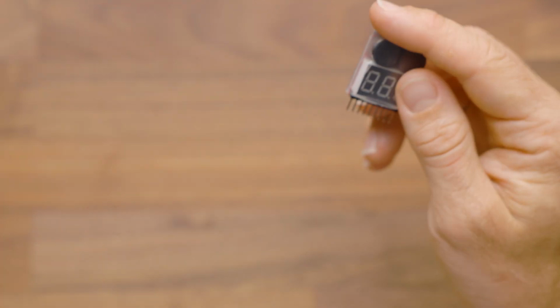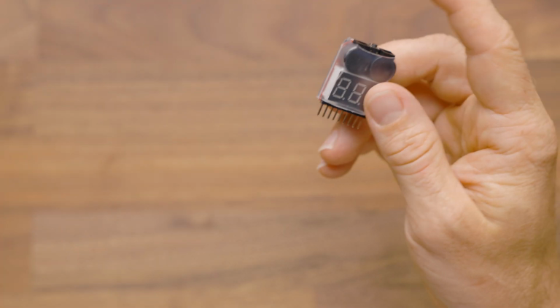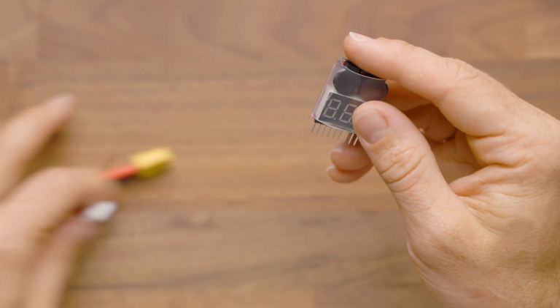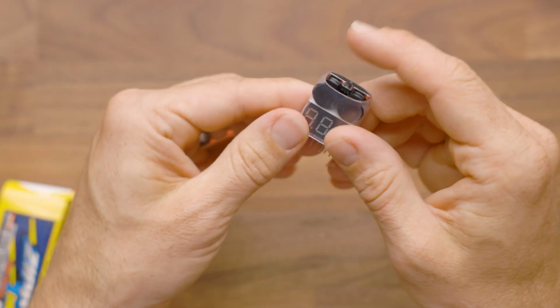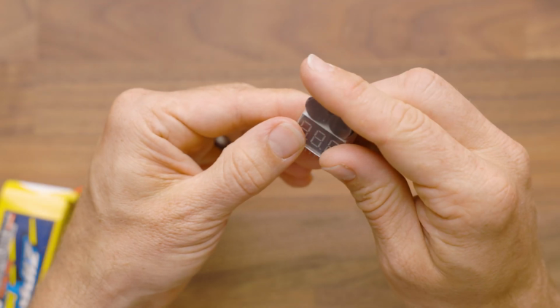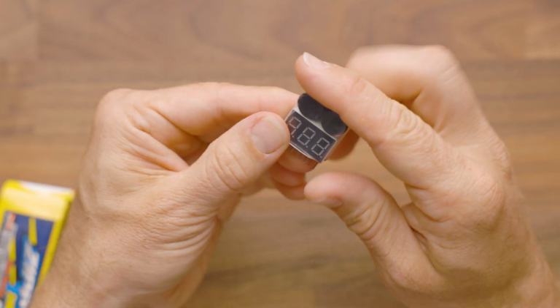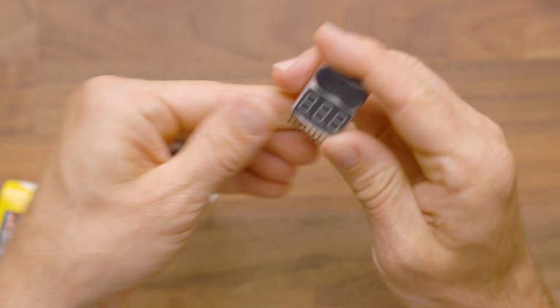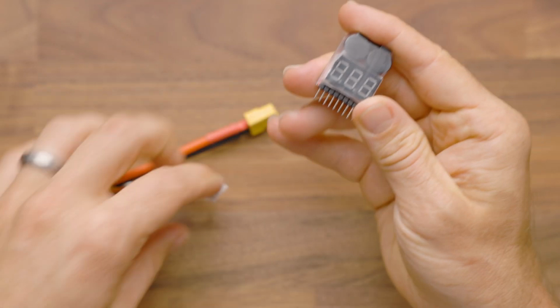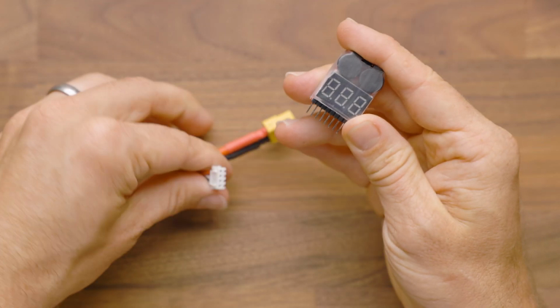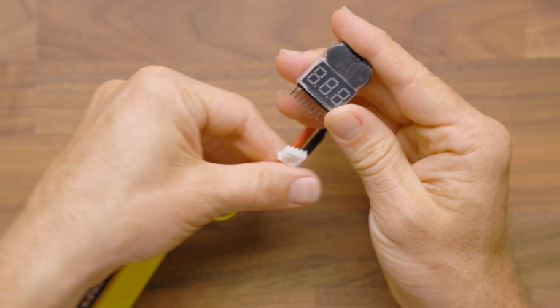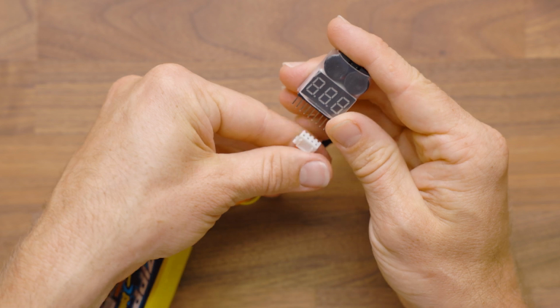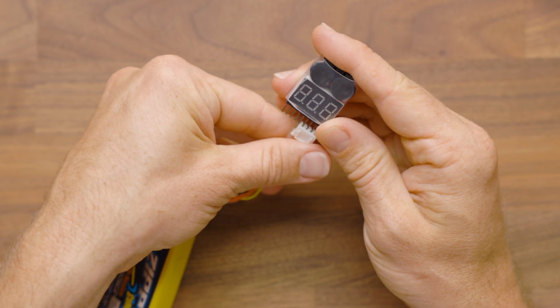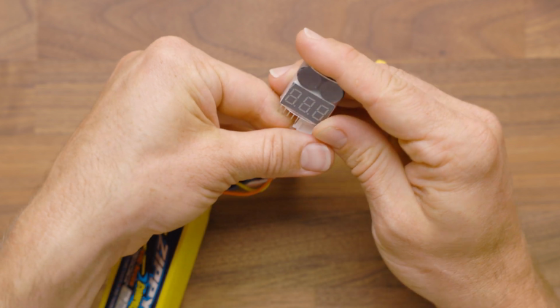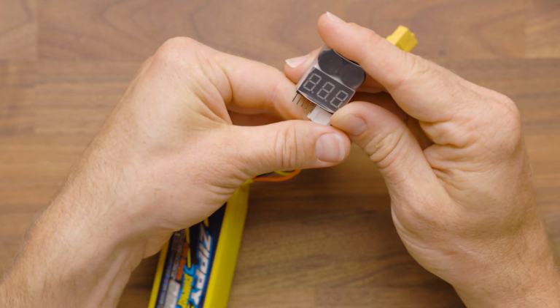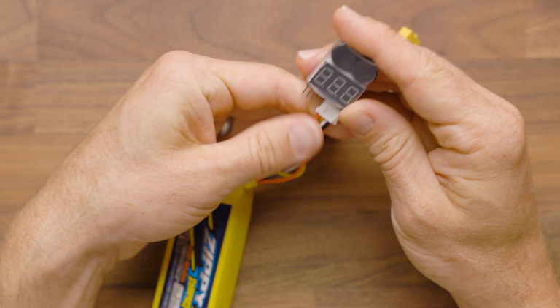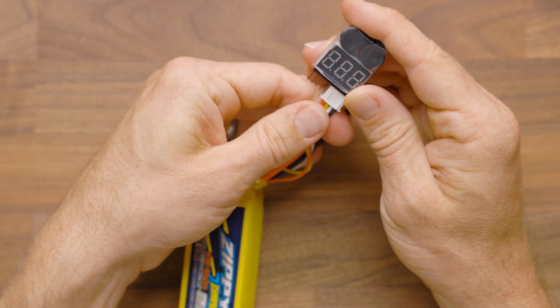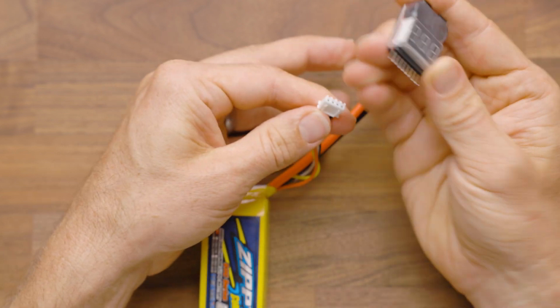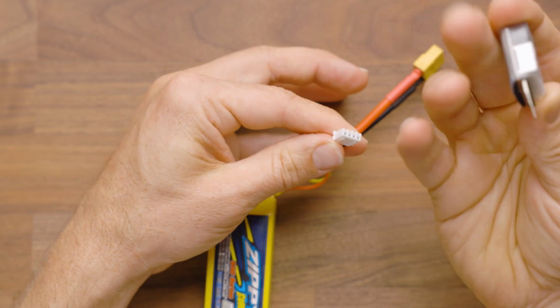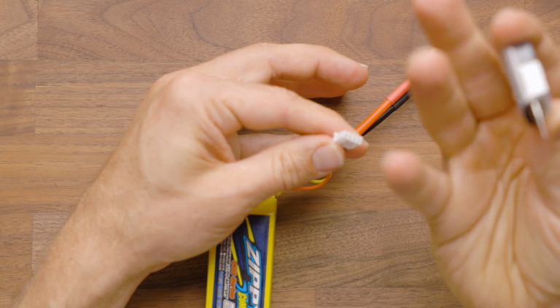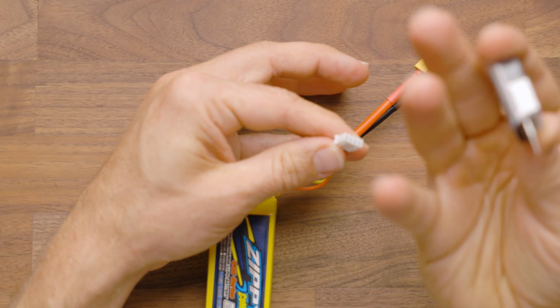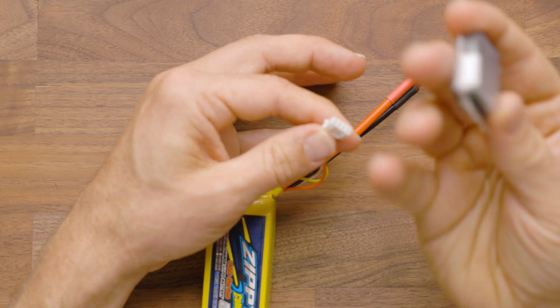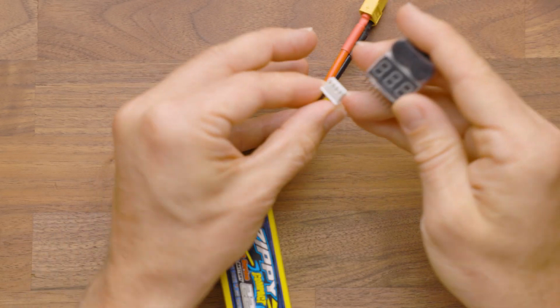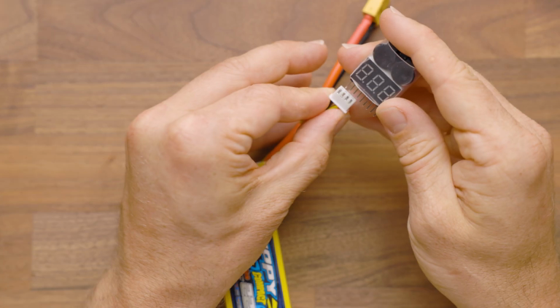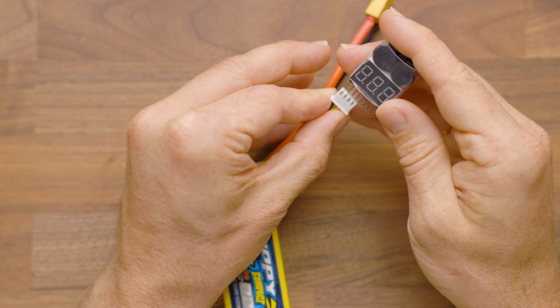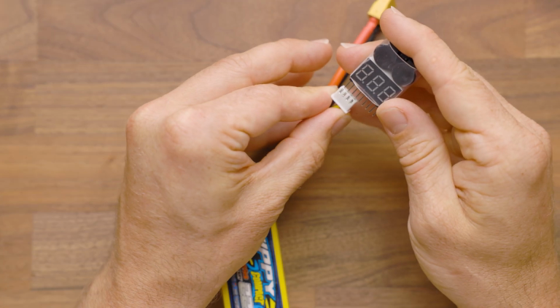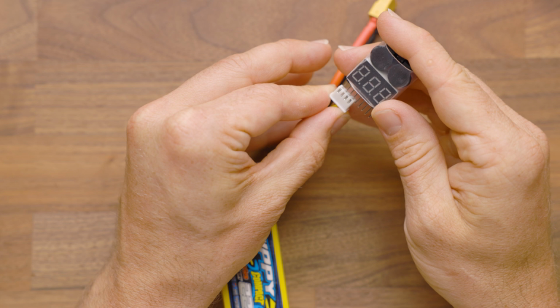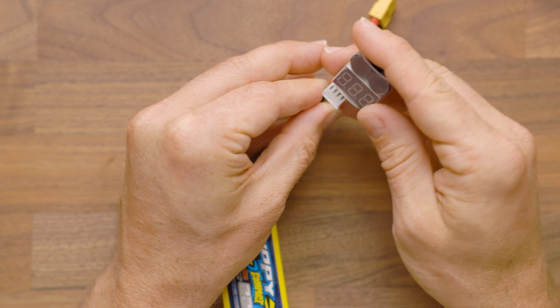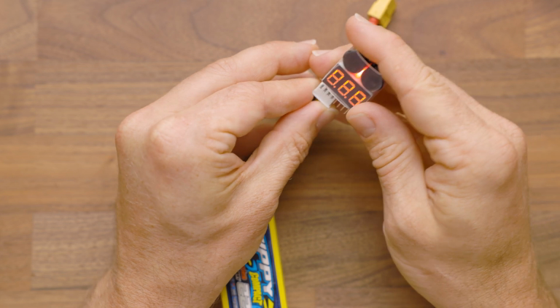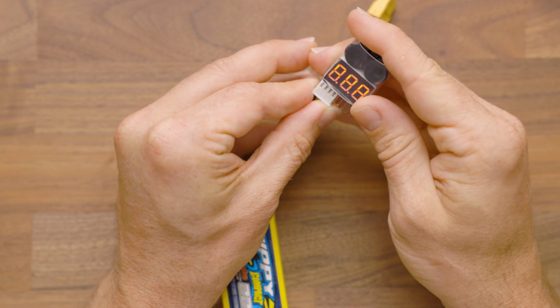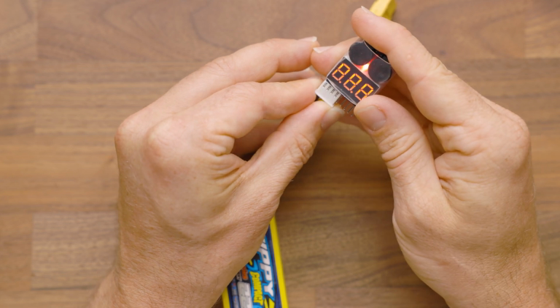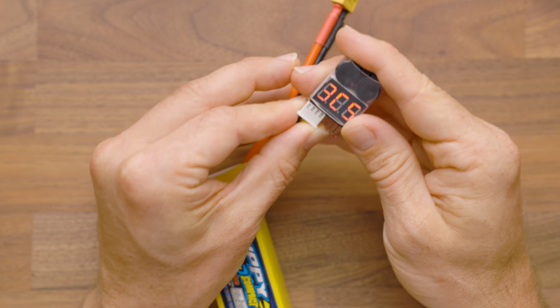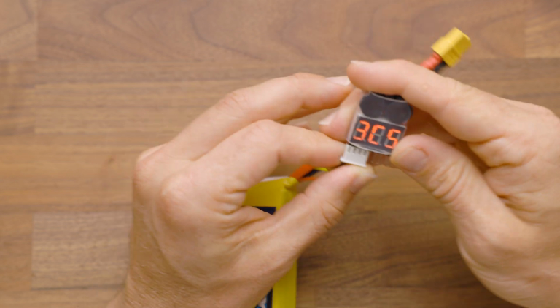A little pro tip: if you're going to plug it in, cover it up with your finger first because it's fairly loud. You also have to plug it in the correct side, so we're going to start on this side. You can't do it wrong — it just won't work.